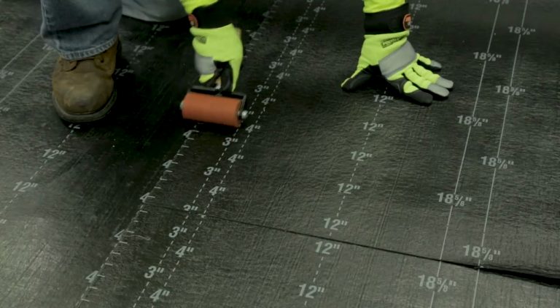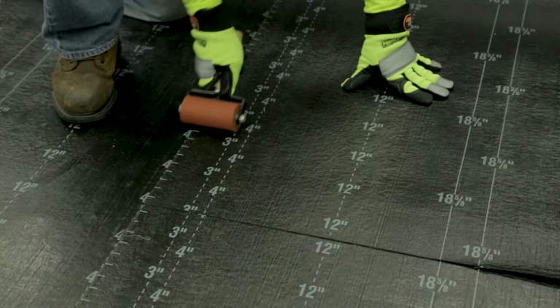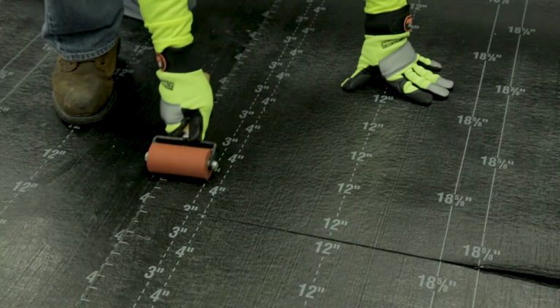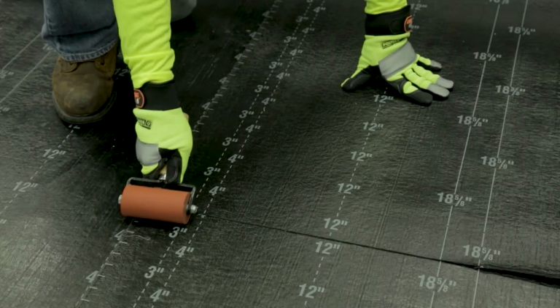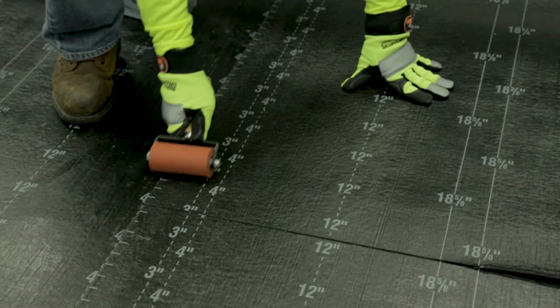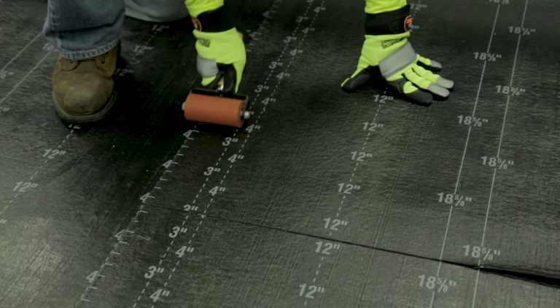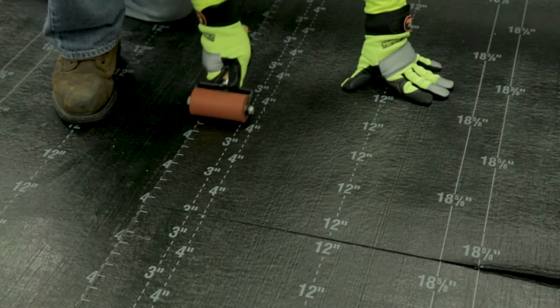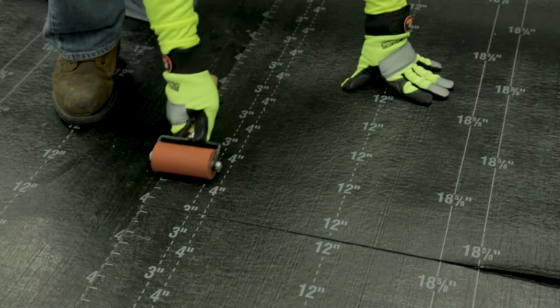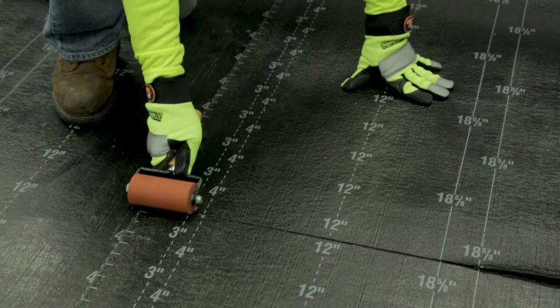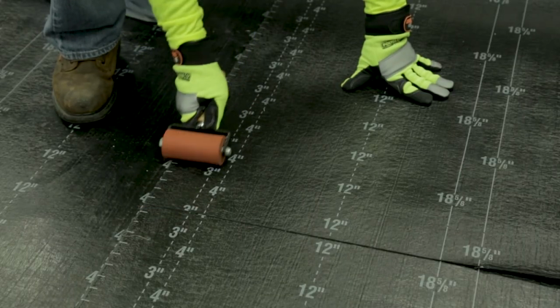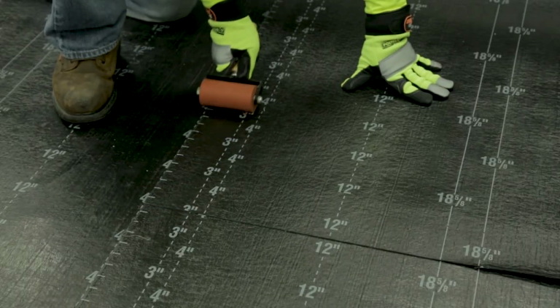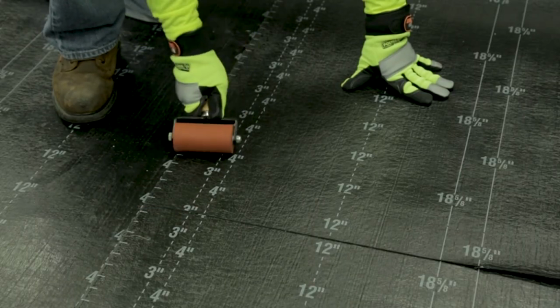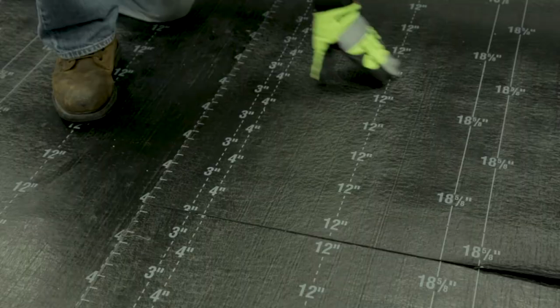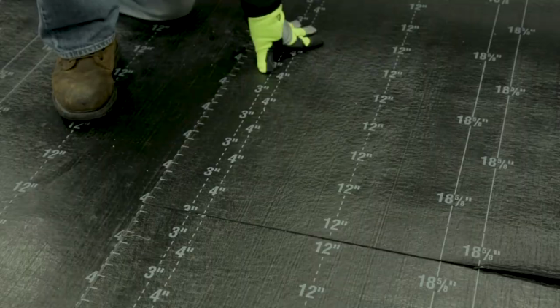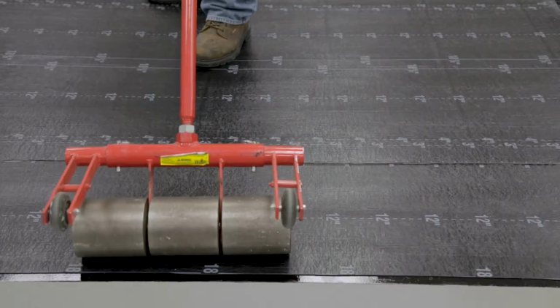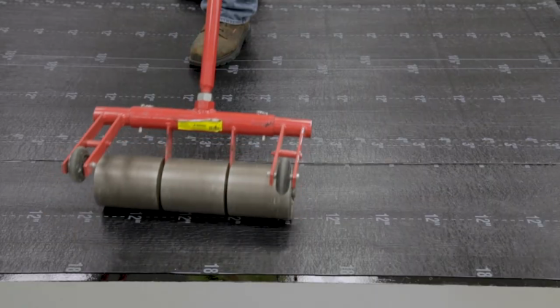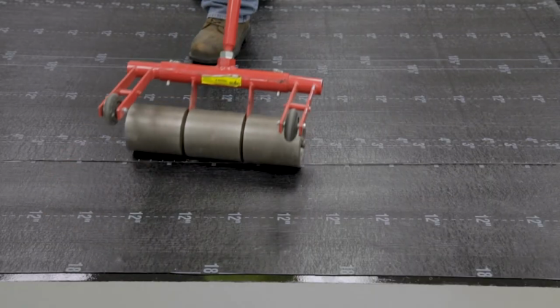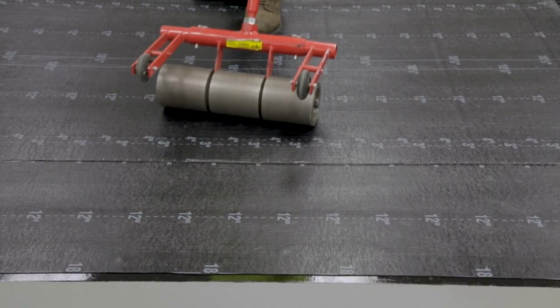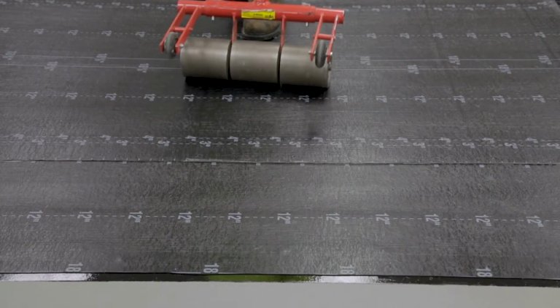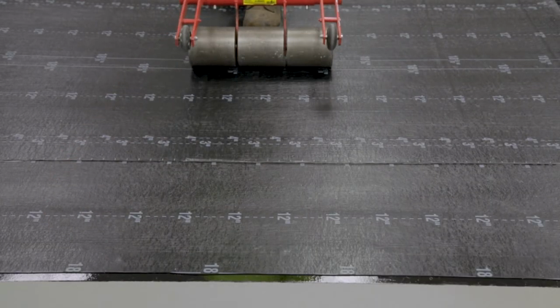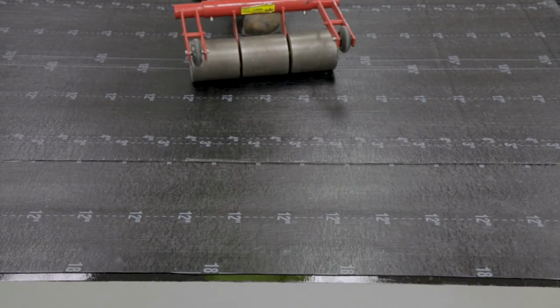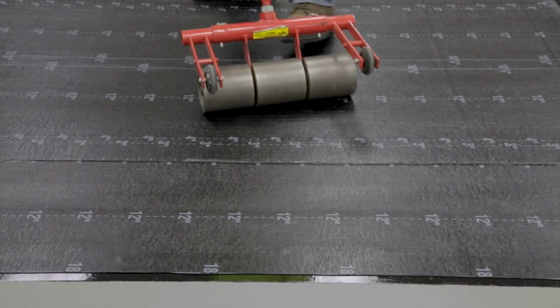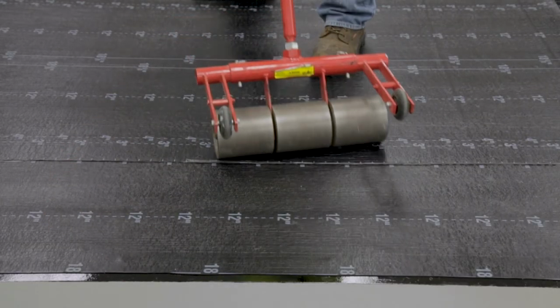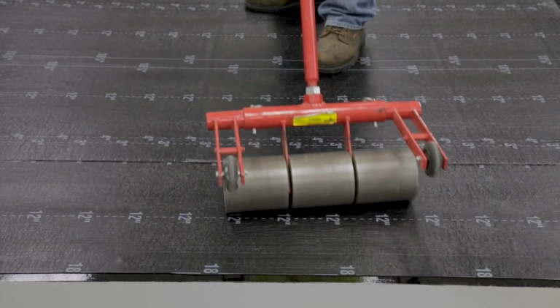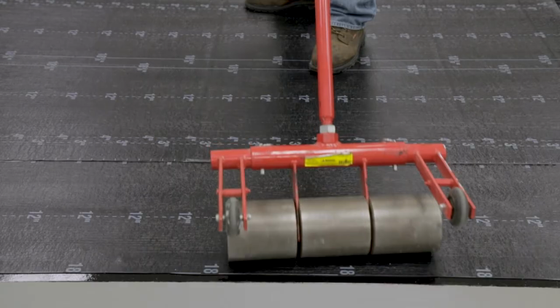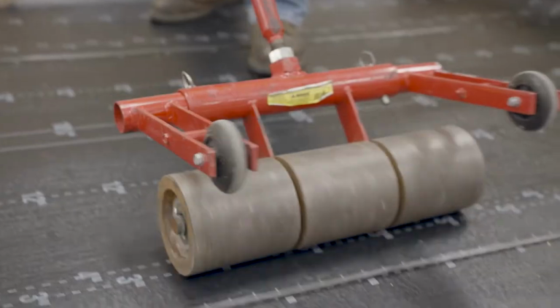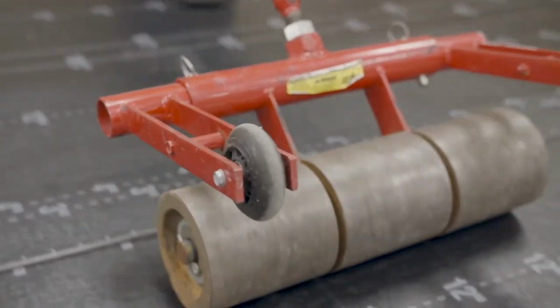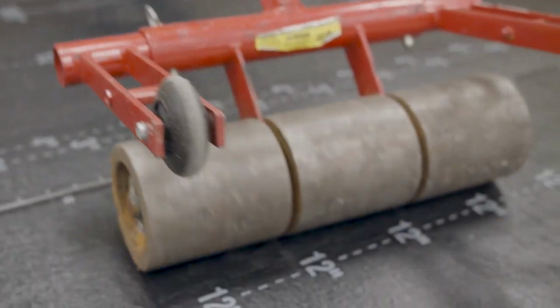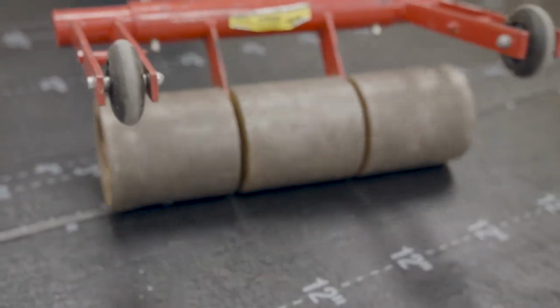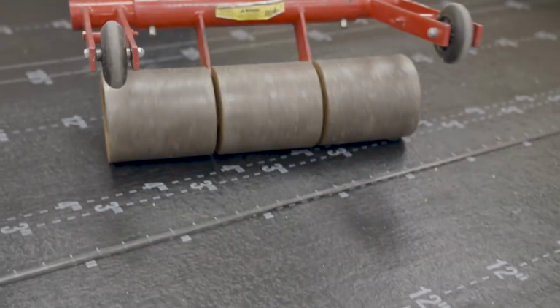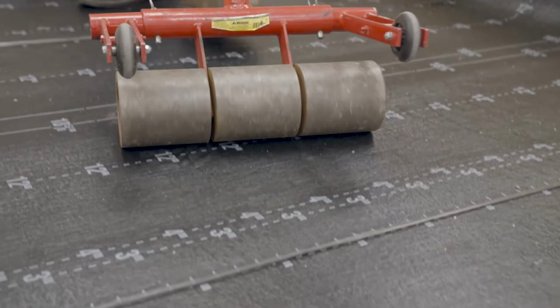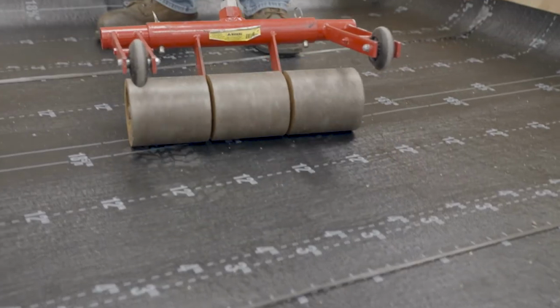Using a hand roller, apply even pressure to the side lap, activating the Adiso self-adhered compound. Once a significant area of base sheet is installed, use a minimum 80-pound roller over the rest of the installed base sheet to ensure full adhesion in the field.